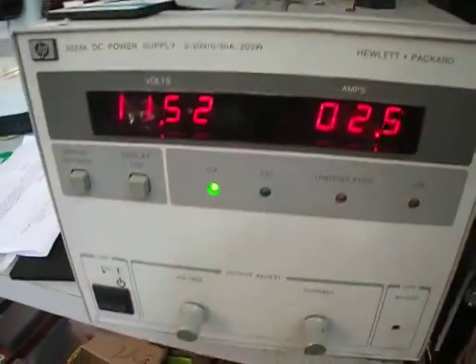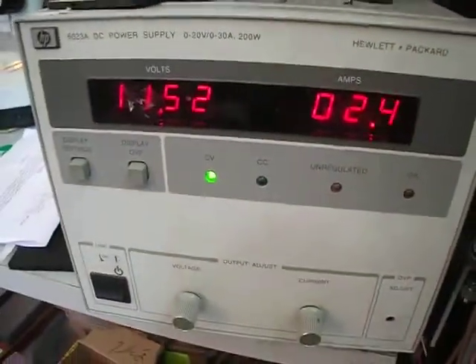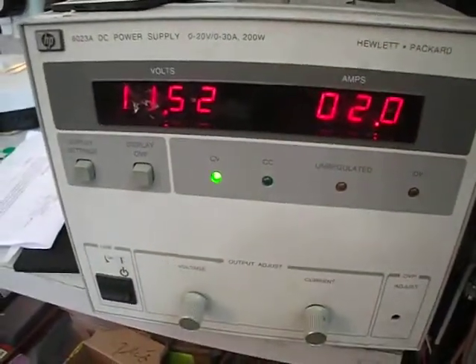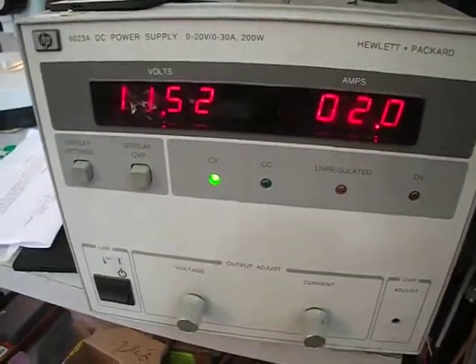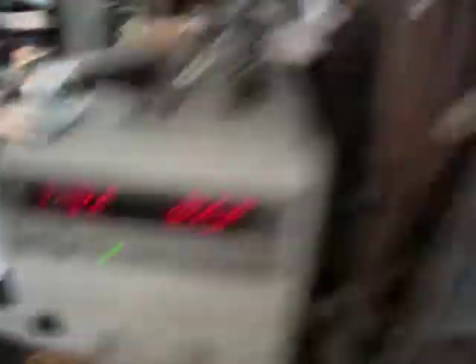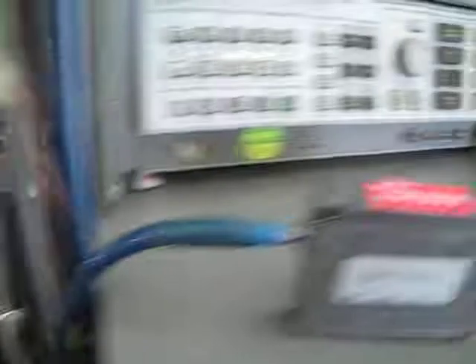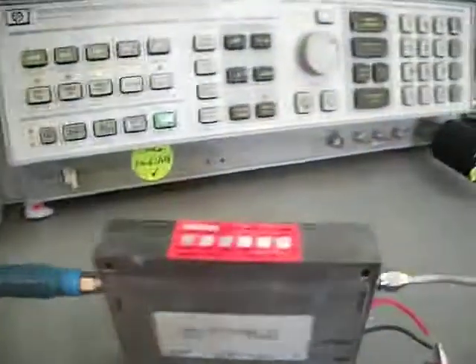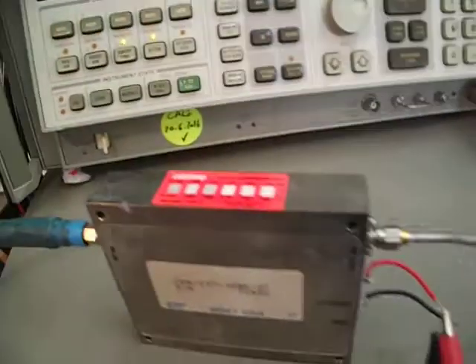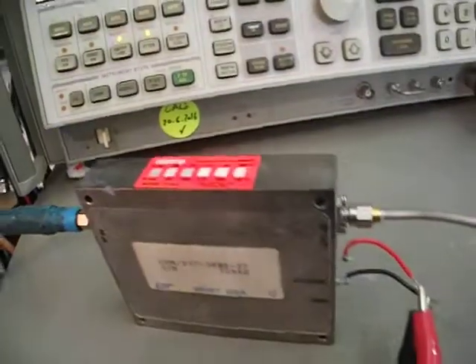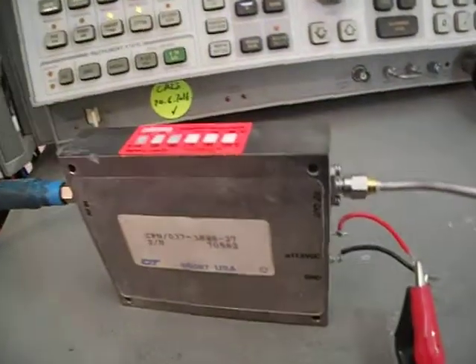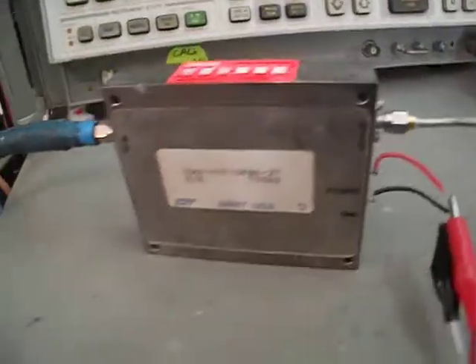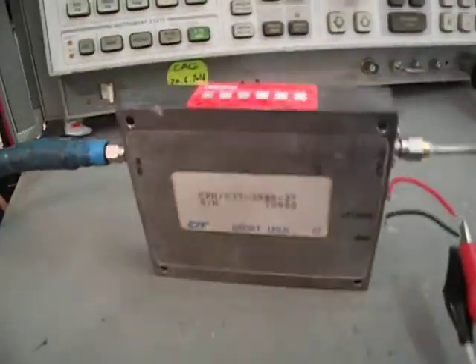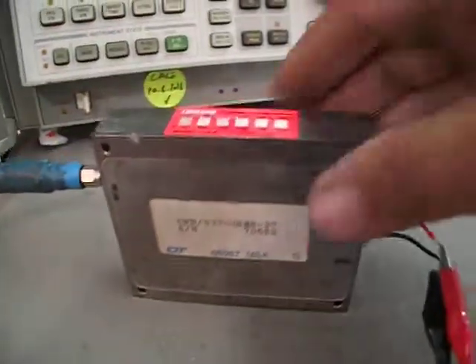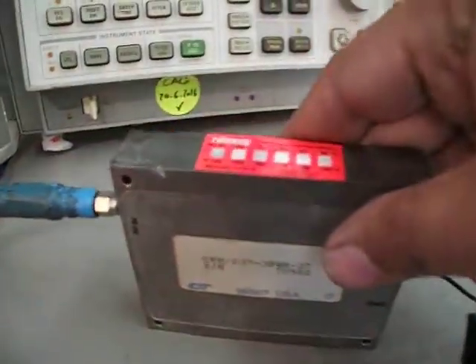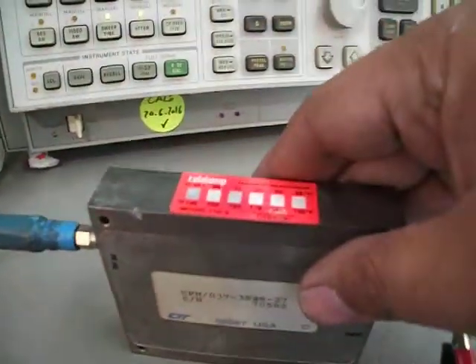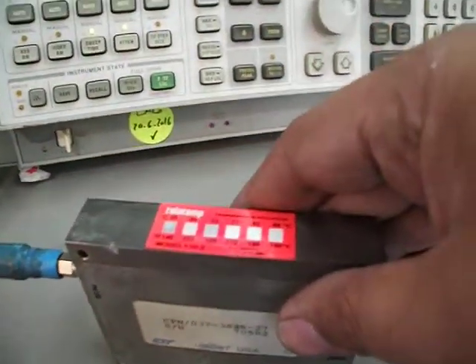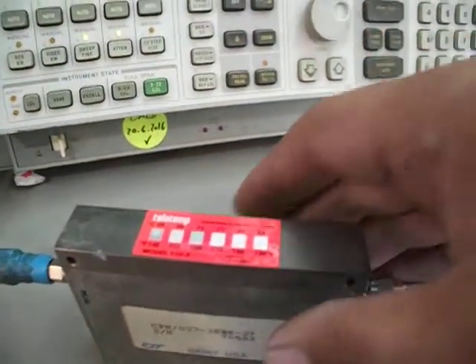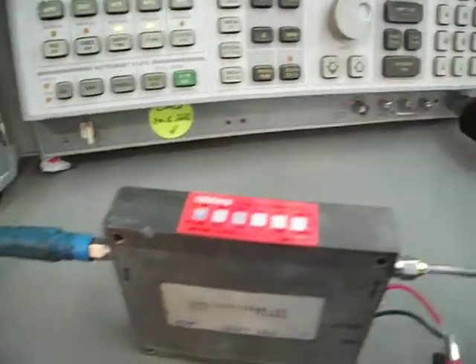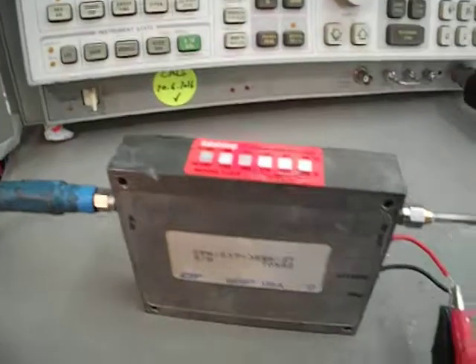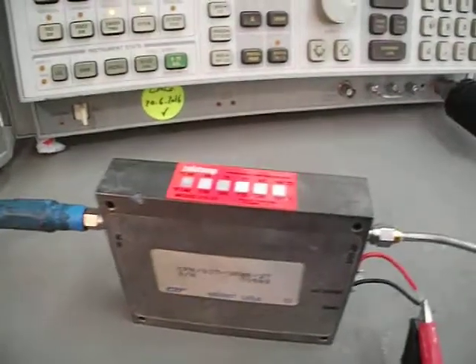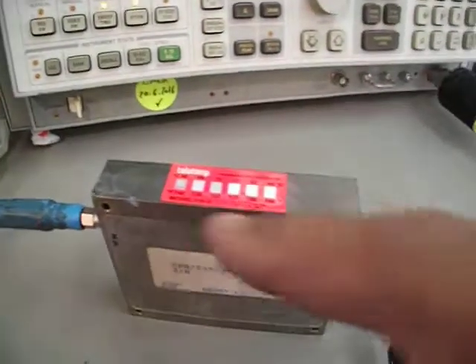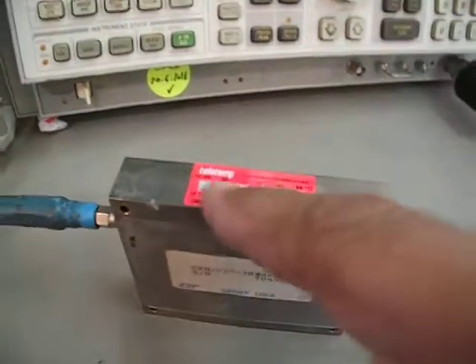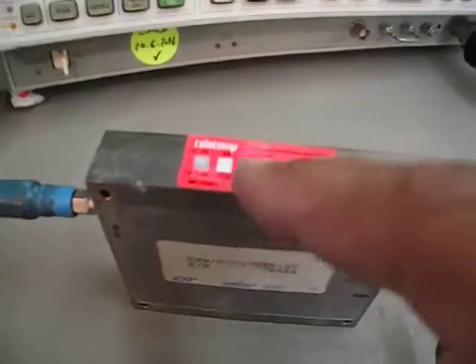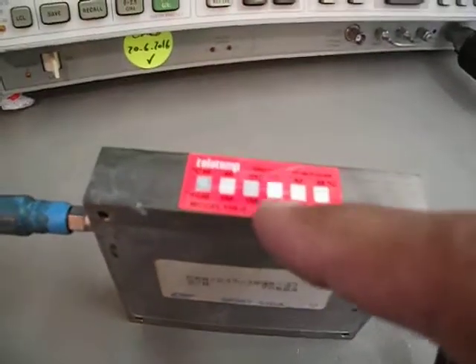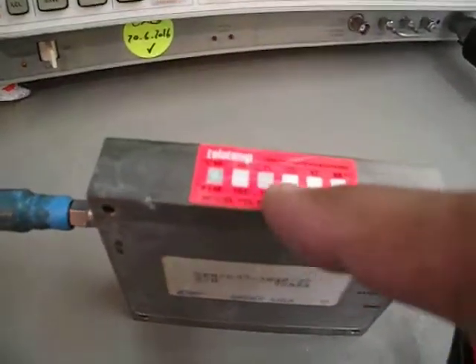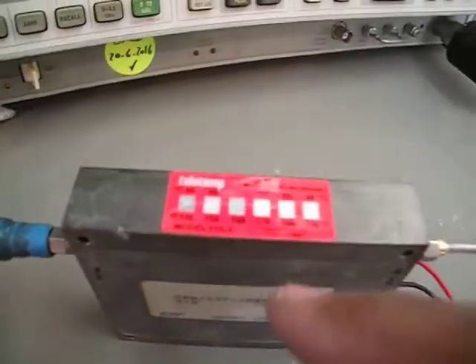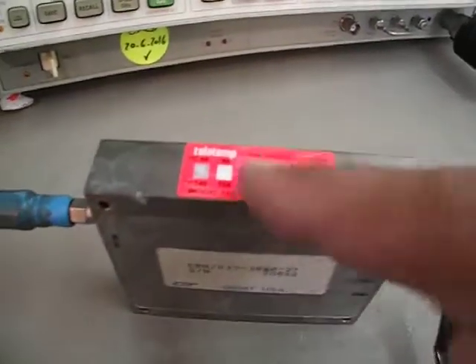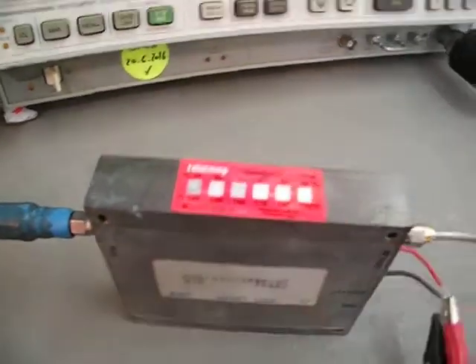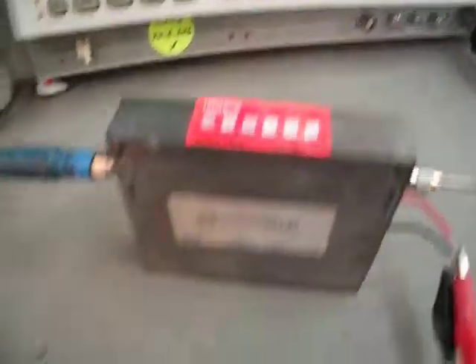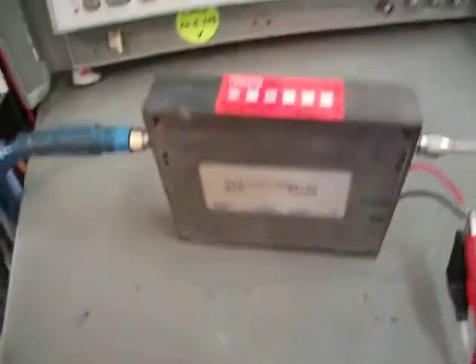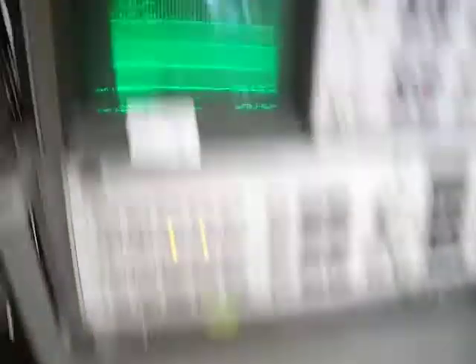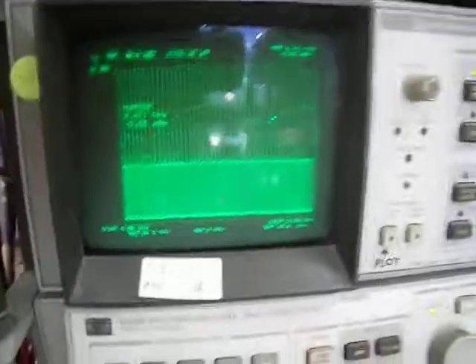It's running at 1.5 volts, about 2 to 2.1 amps. You need to connect the heat sink because it's getting hot — you don't want to exceed about 77 degrees centigrade, so I'll disconnect it.